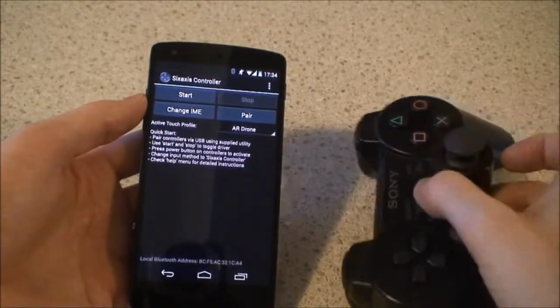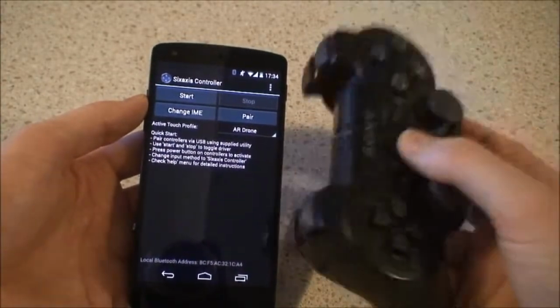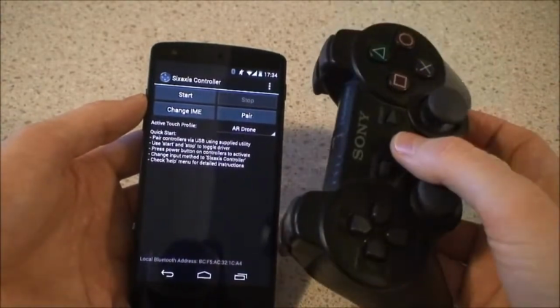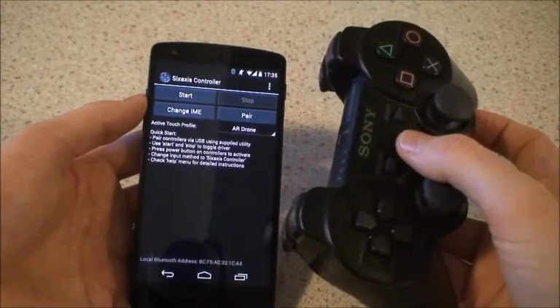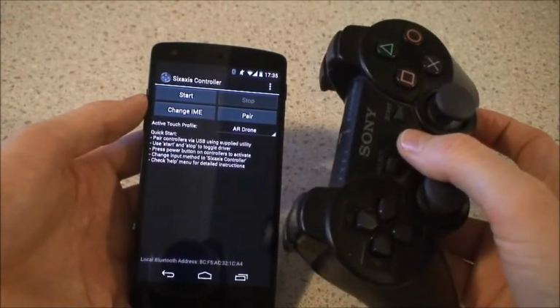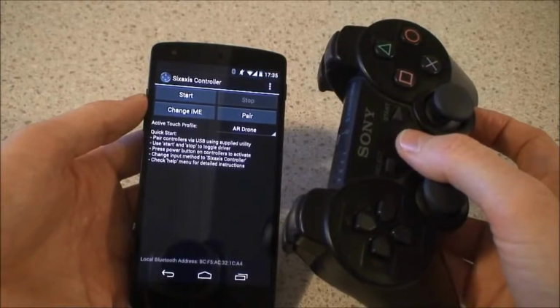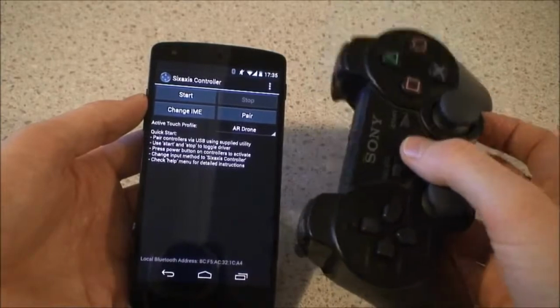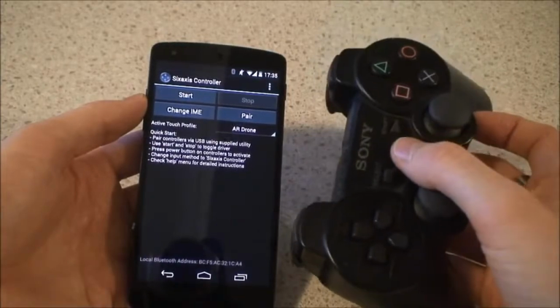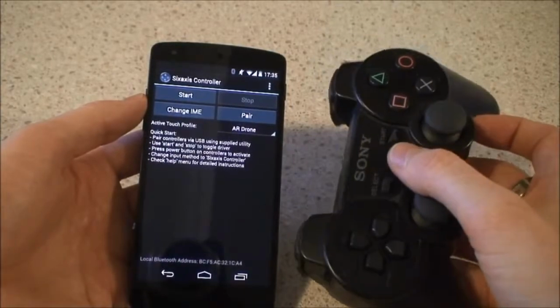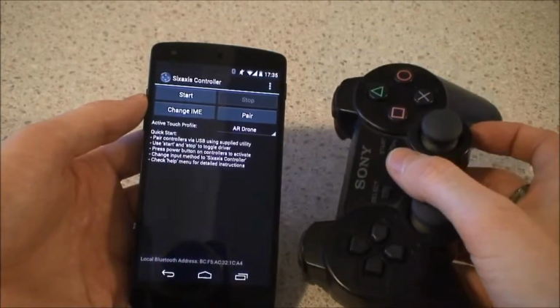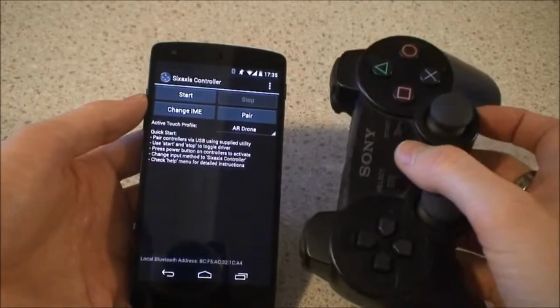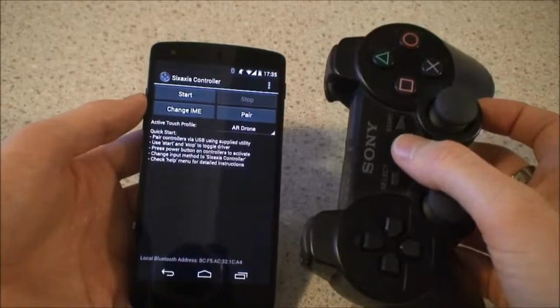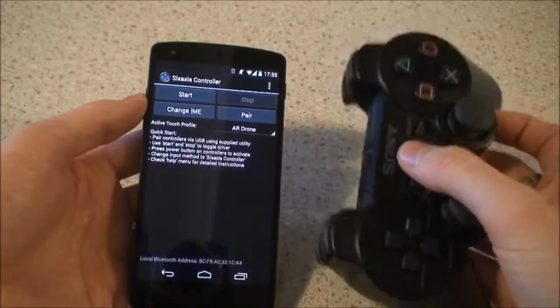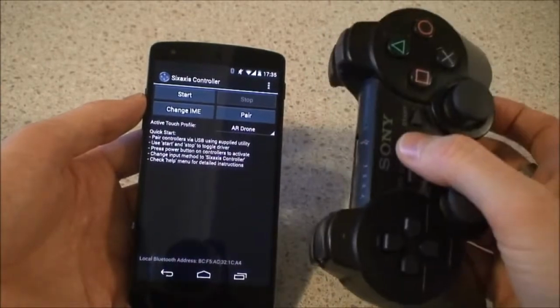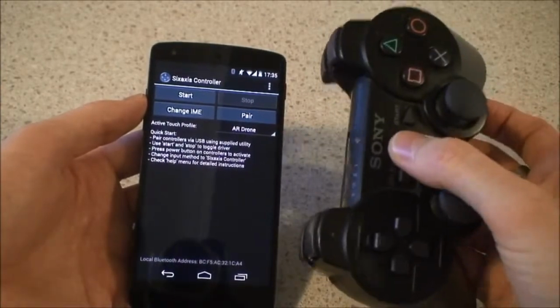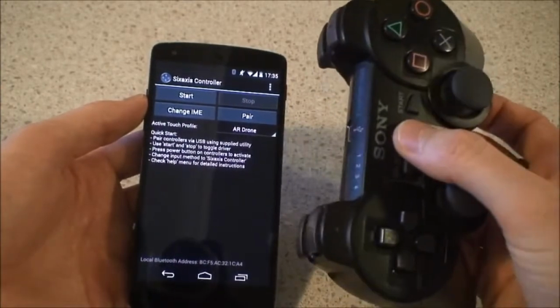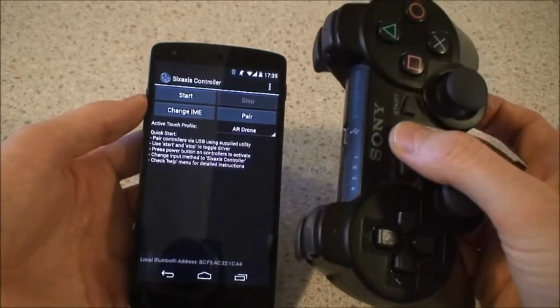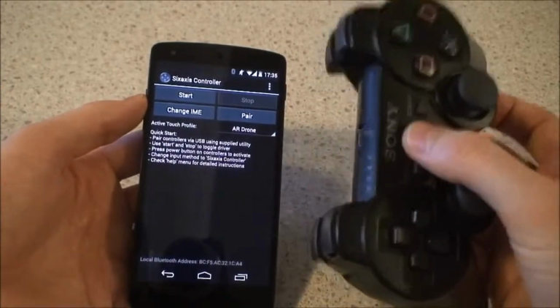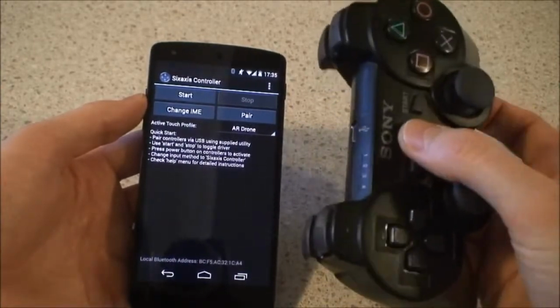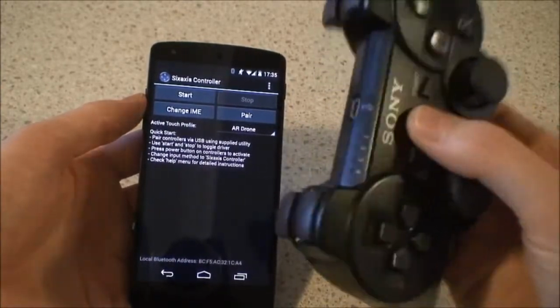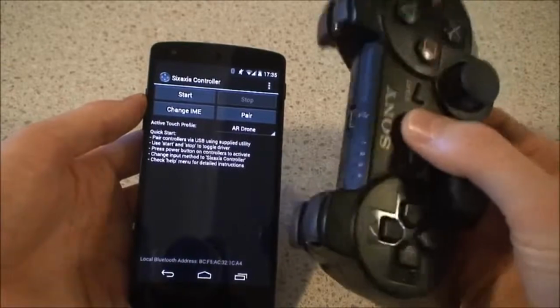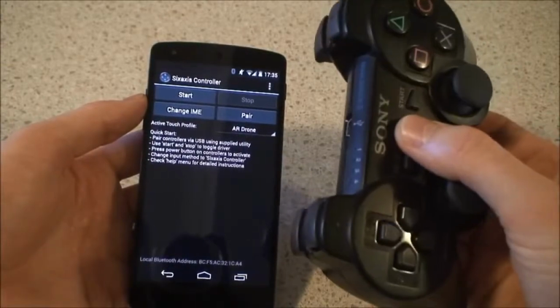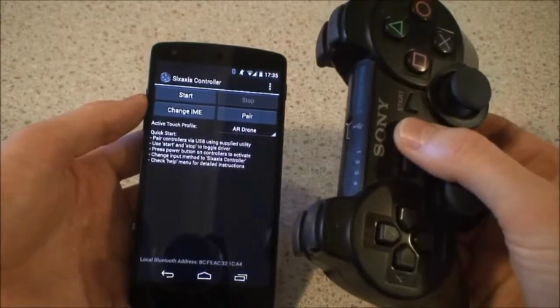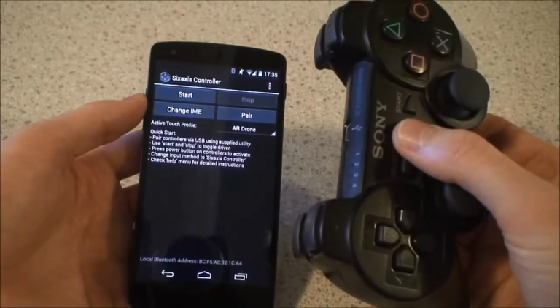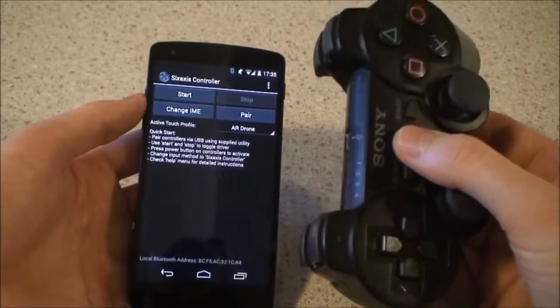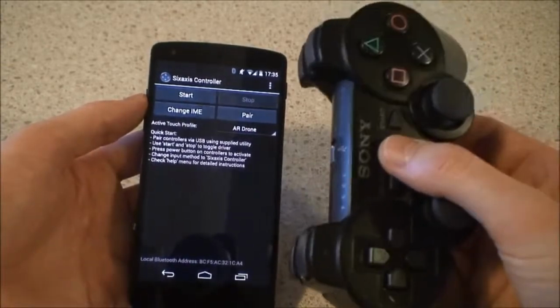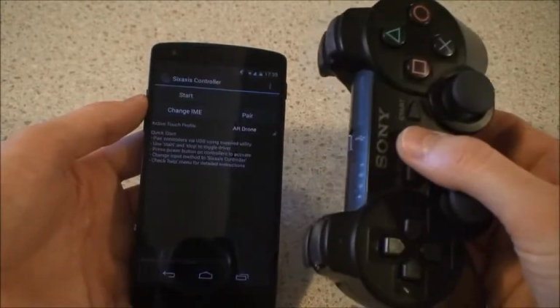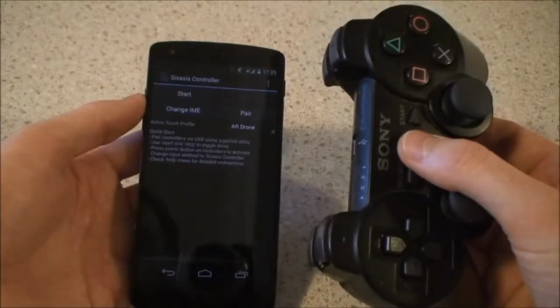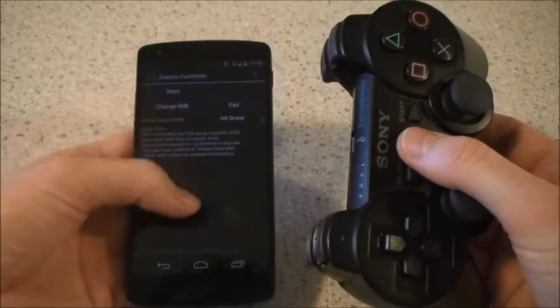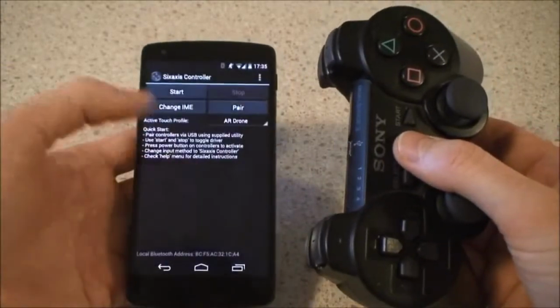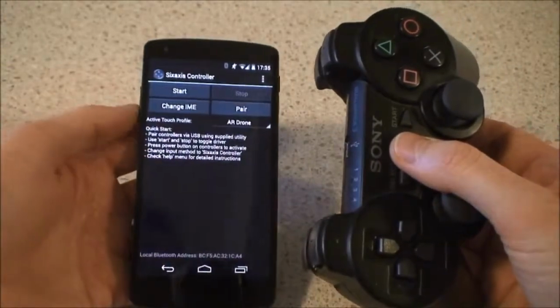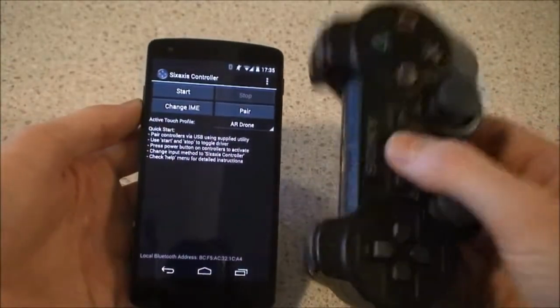You plug in your PS3 remote control to your computer and then you basically reconfigure the Bluetooth MAC address that this controller will try to connect to. So it will no longer connect to your PS3, but you can reset that later.